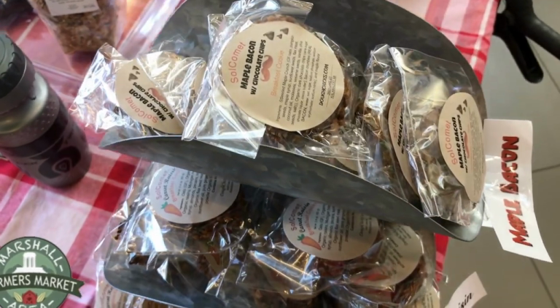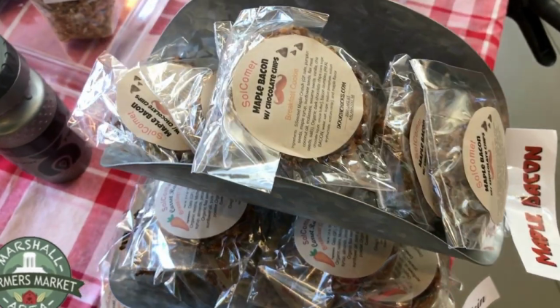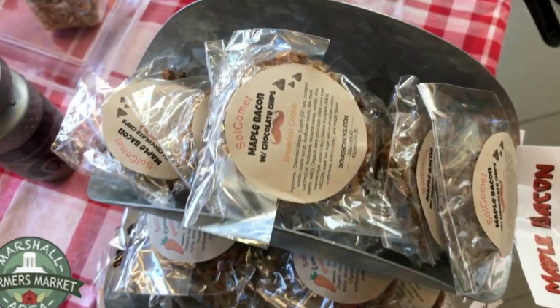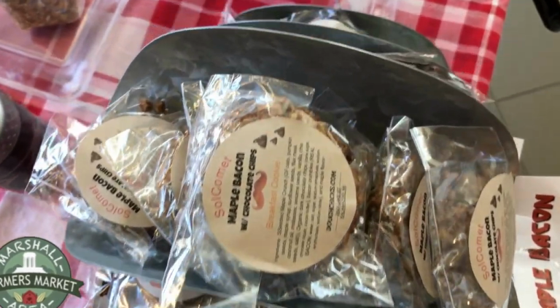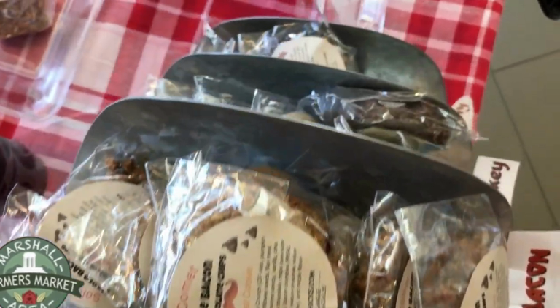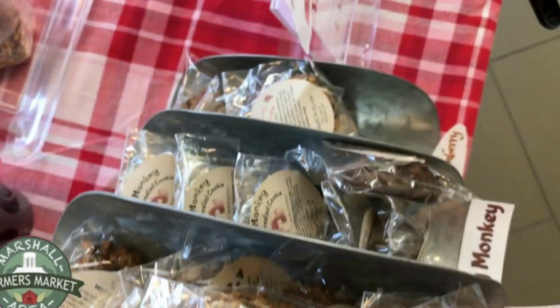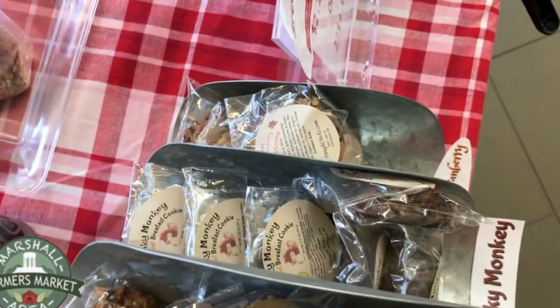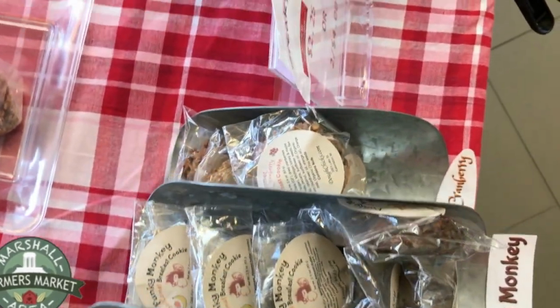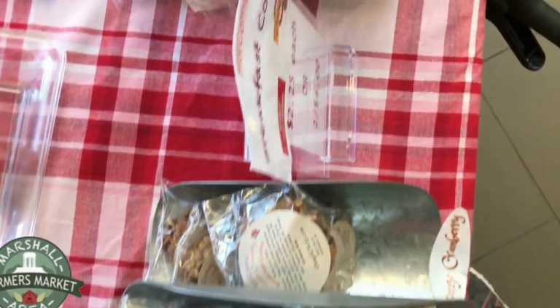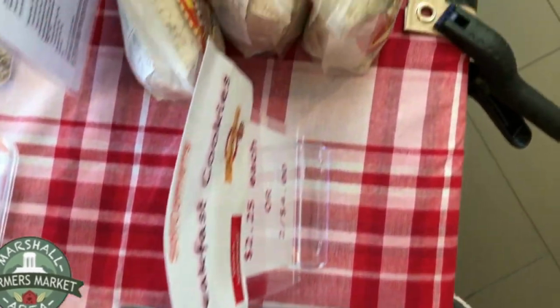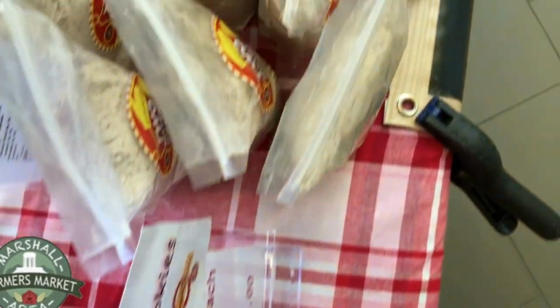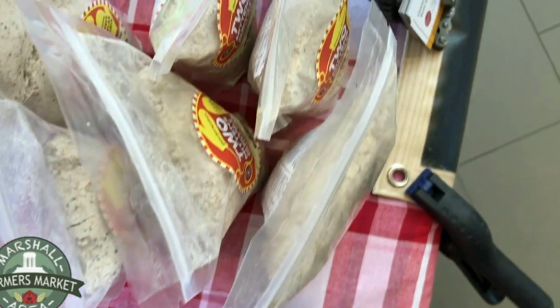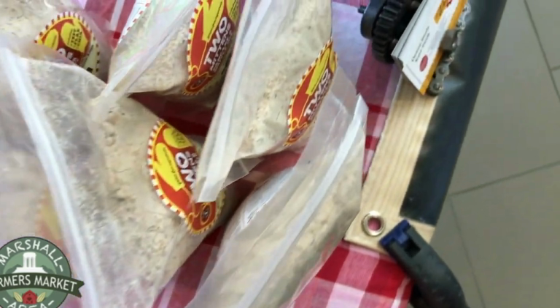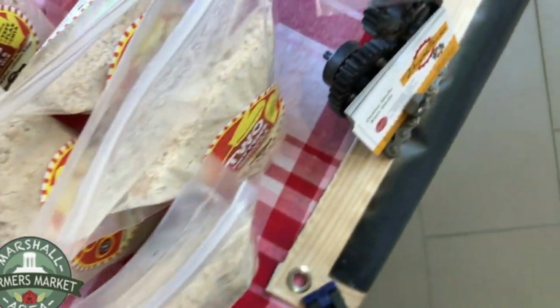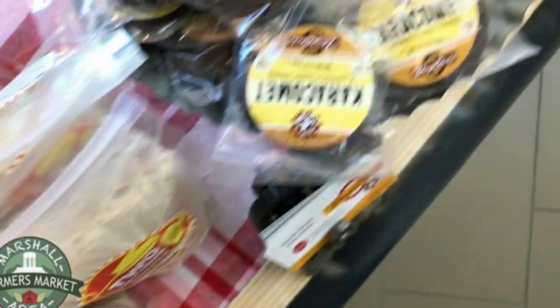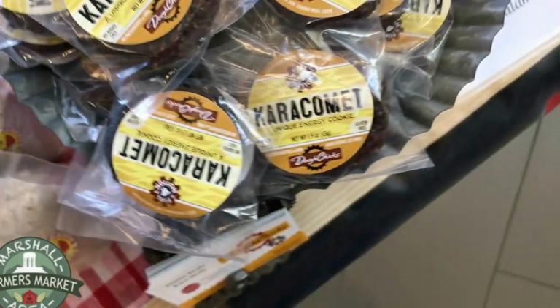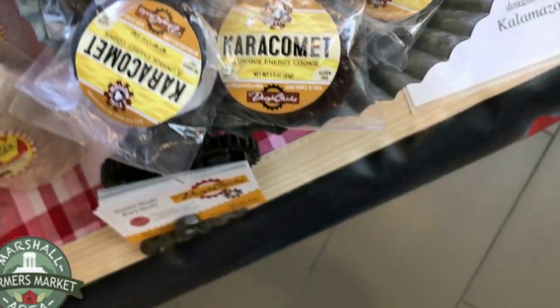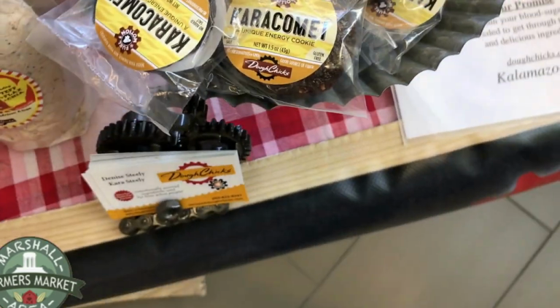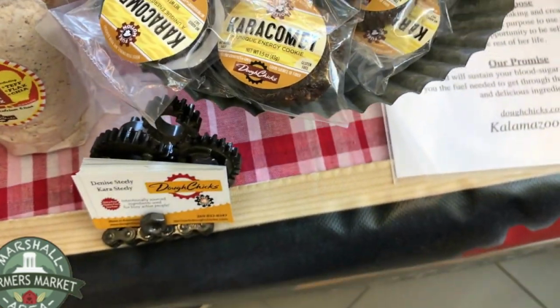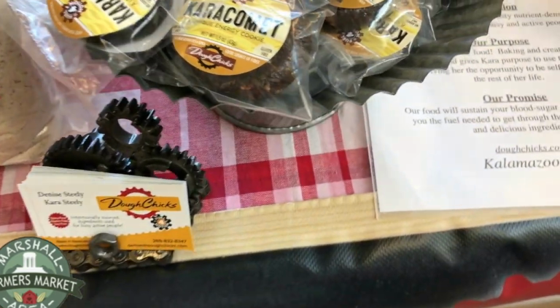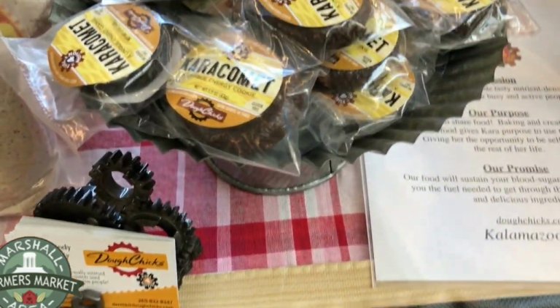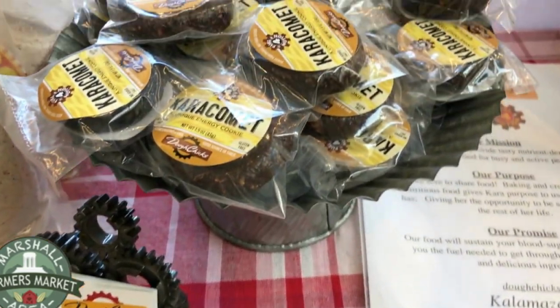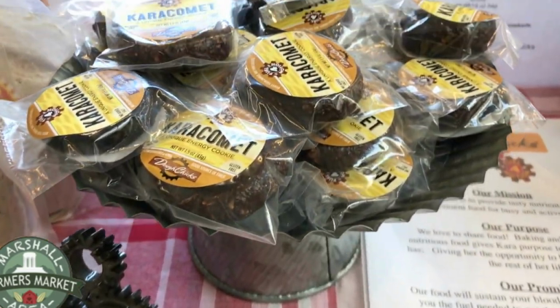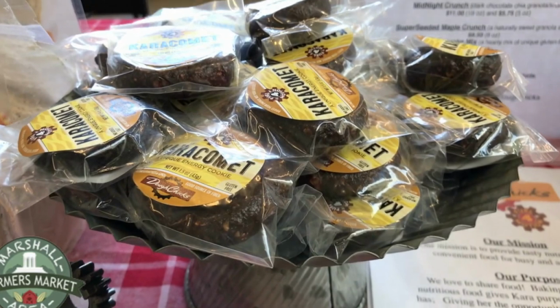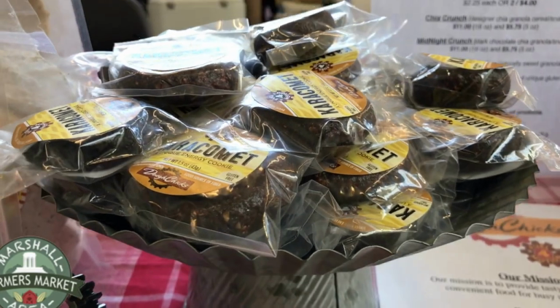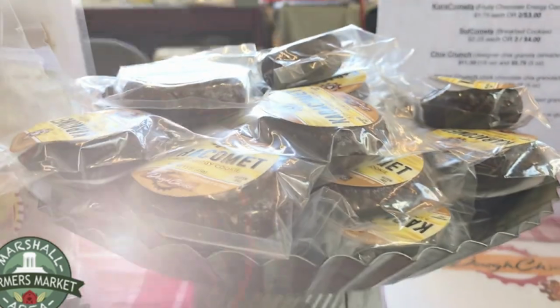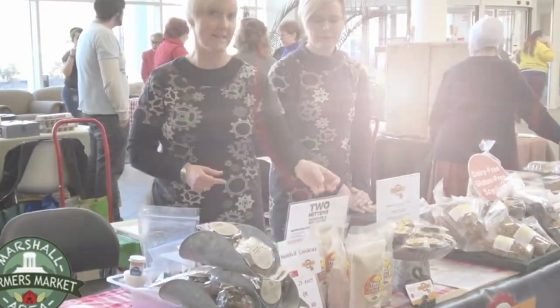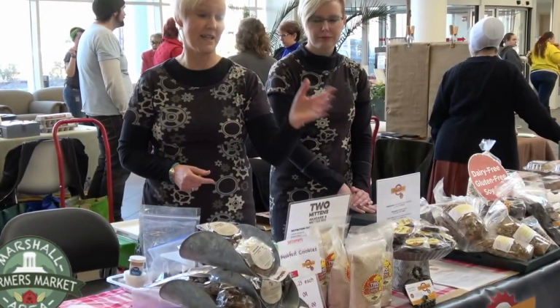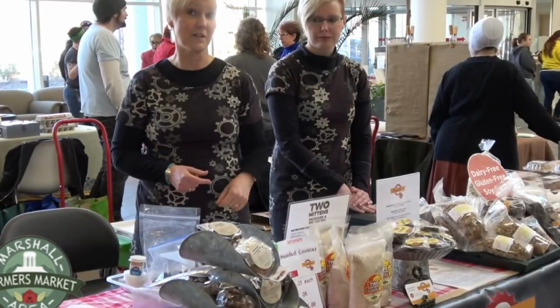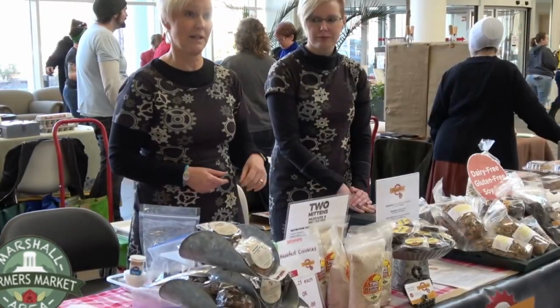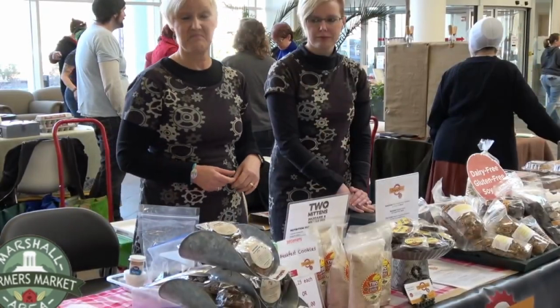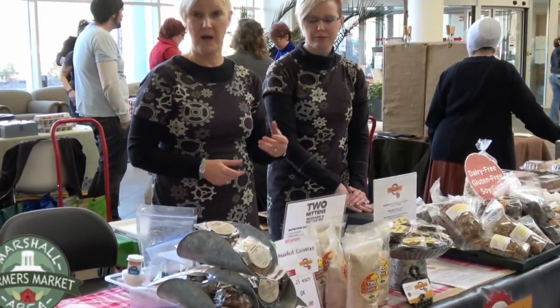The first thing we did was our main anchor product, the Kara Comet. It's dried fruit, nuts, oats, and a little bit of dark organic chocolate, and it will sustain you for quite a while.